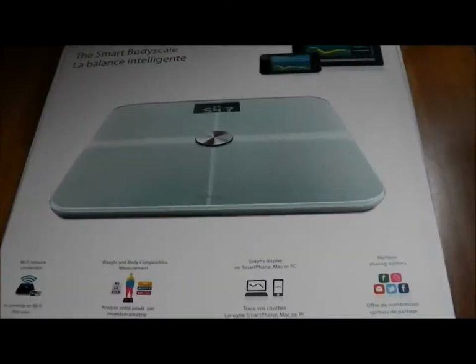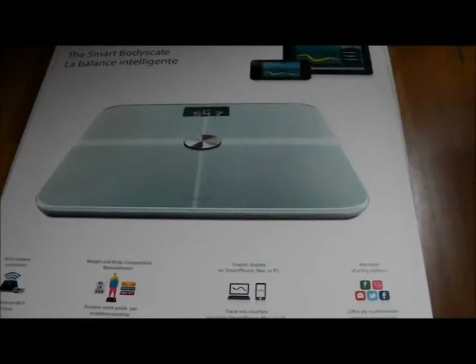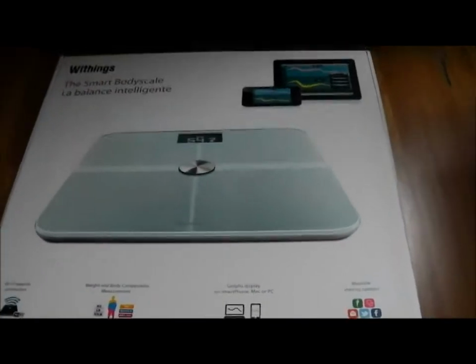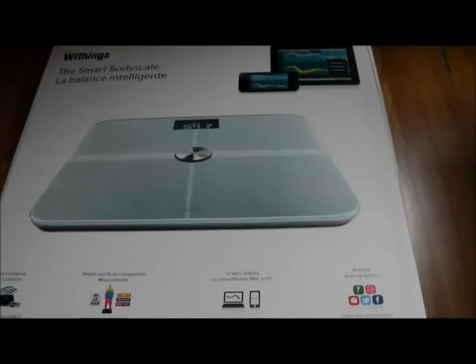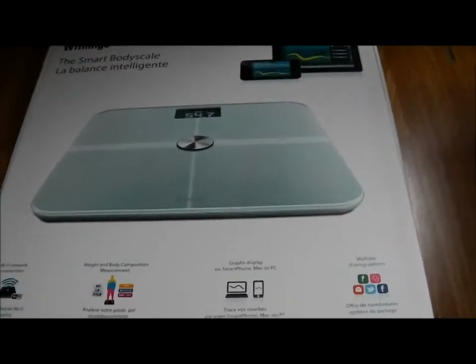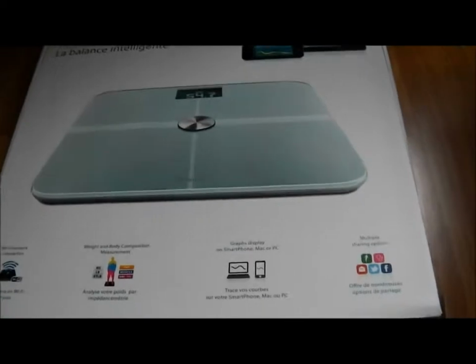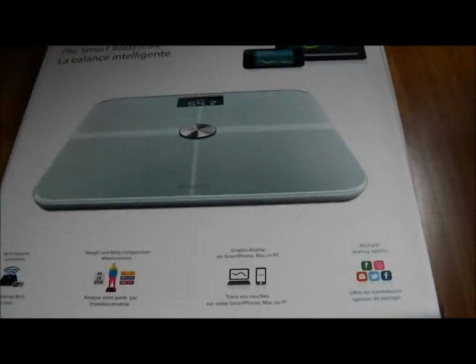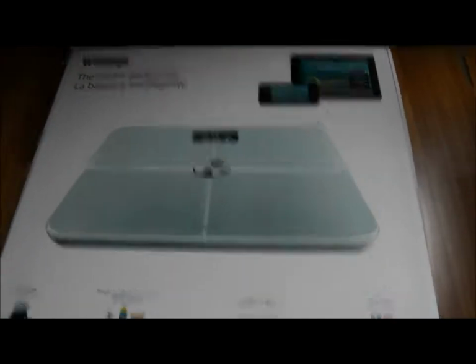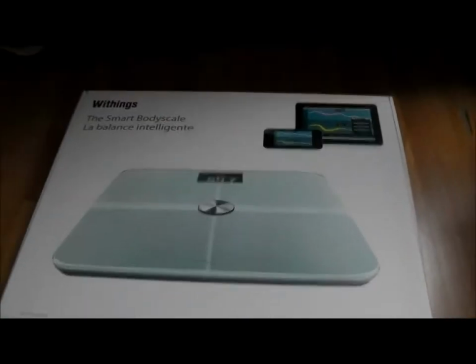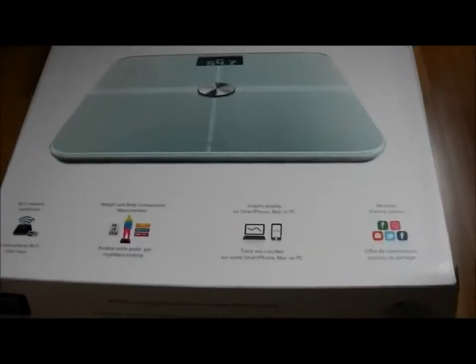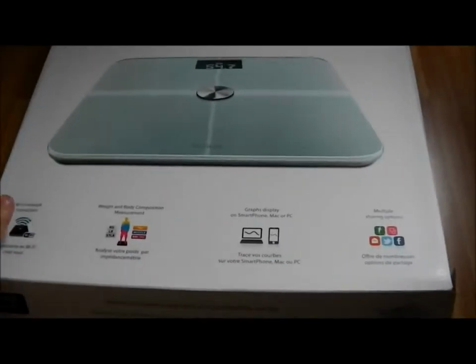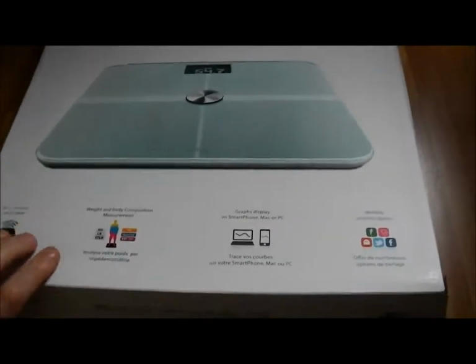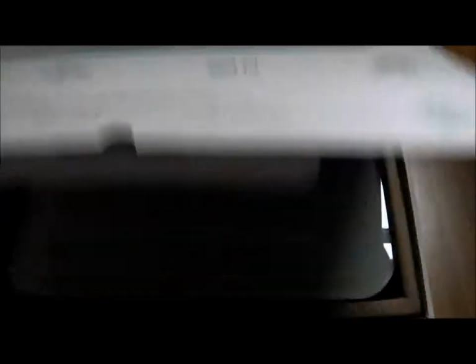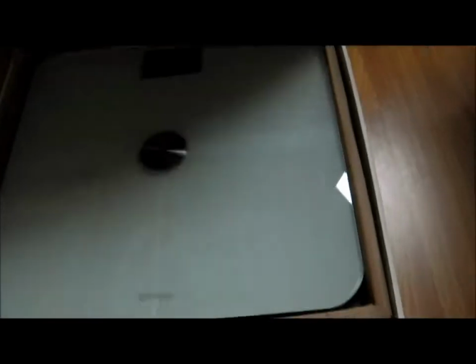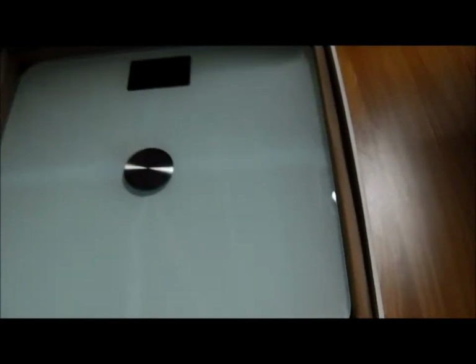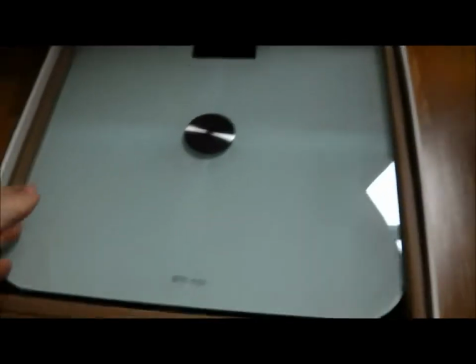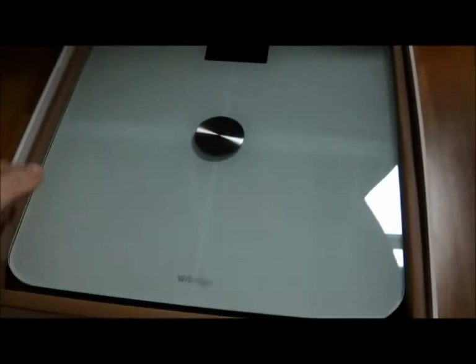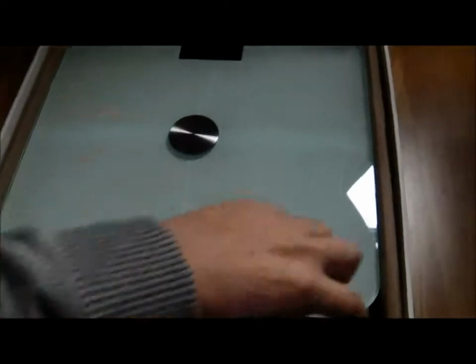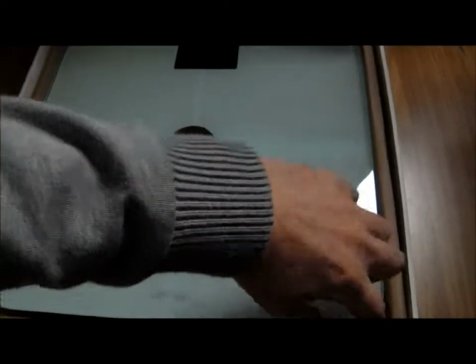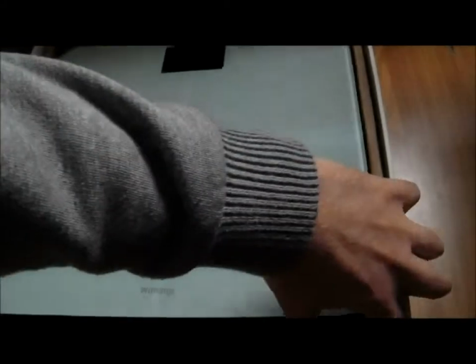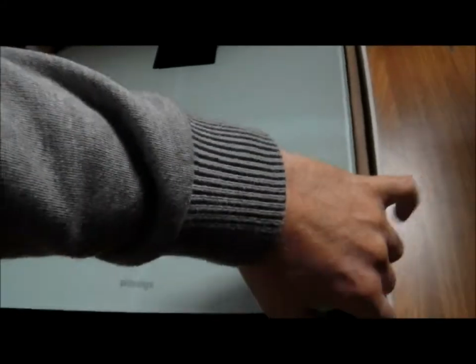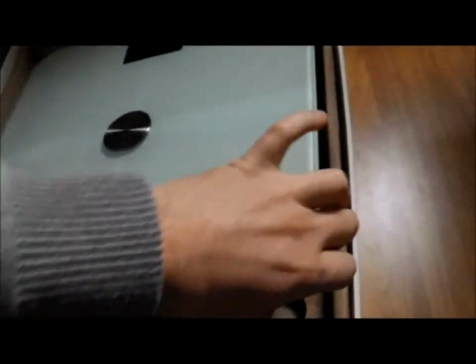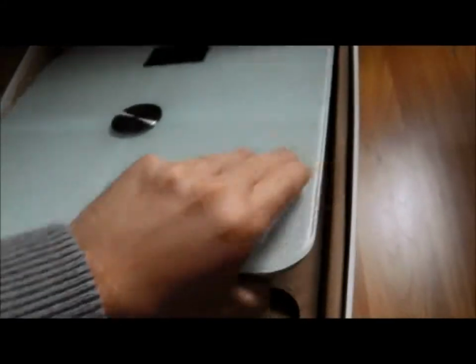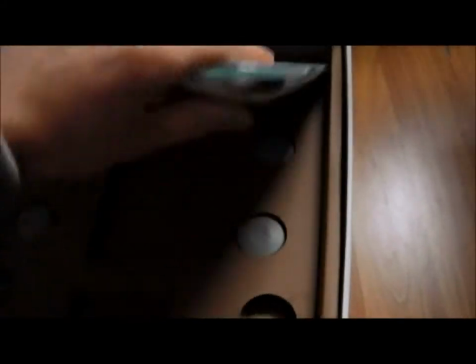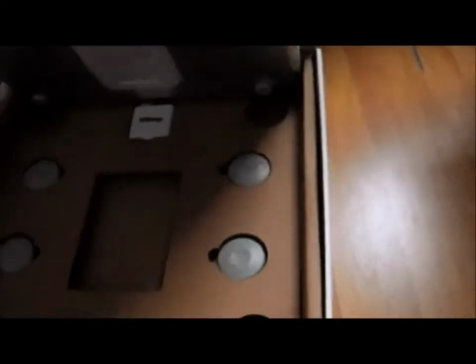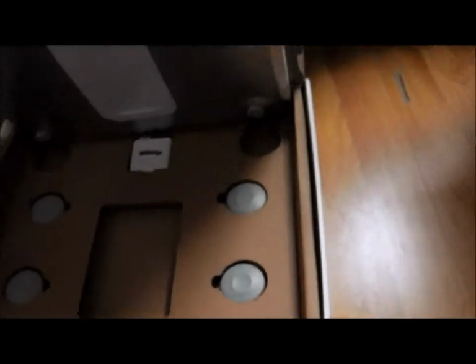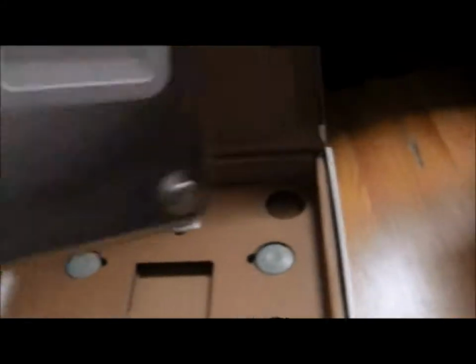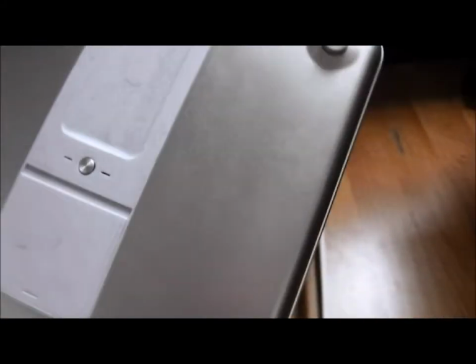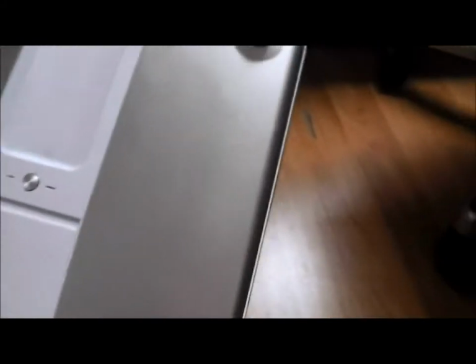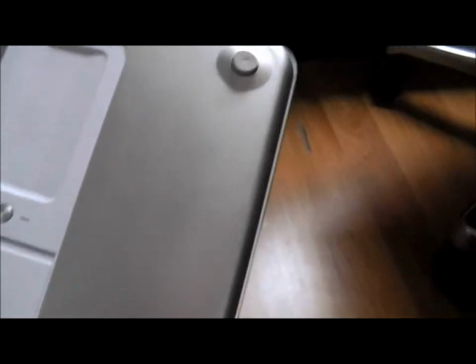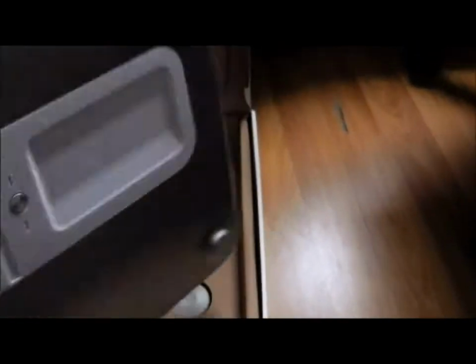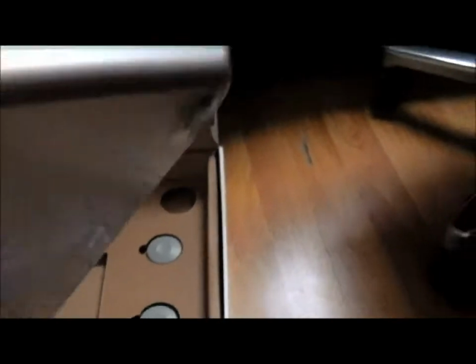Hi, this is a quick look at the Withings Wi-Fi scales. This is the box you get with it. The scales themselves are really nice — glass plate, aluminium finish underneath.